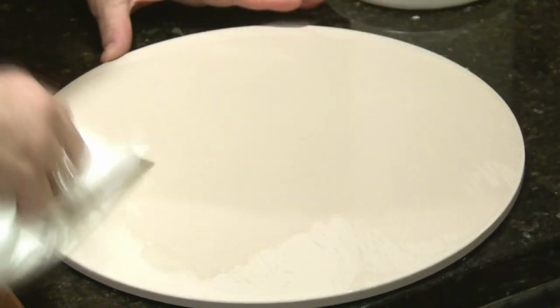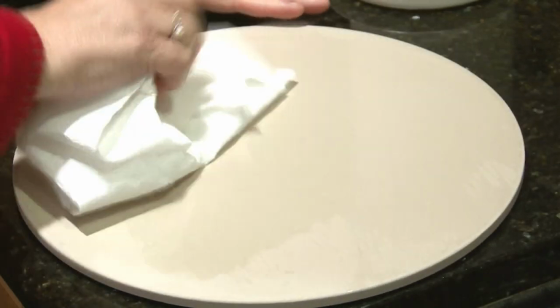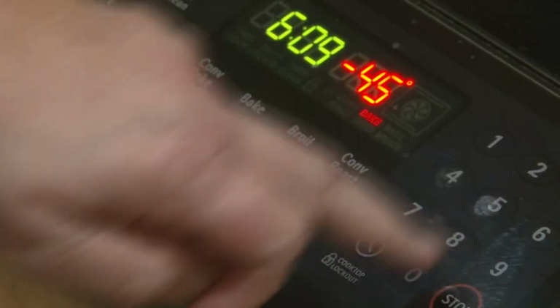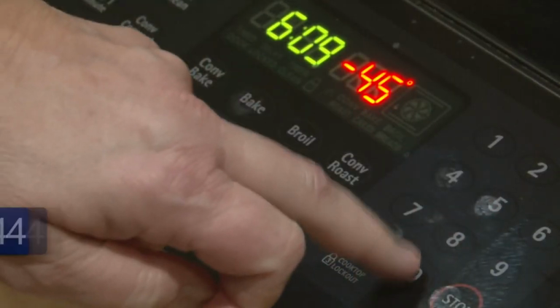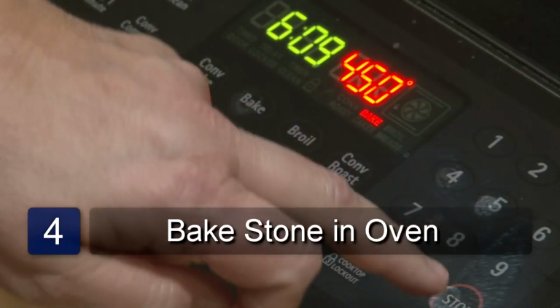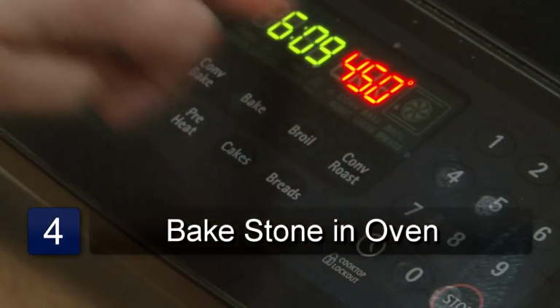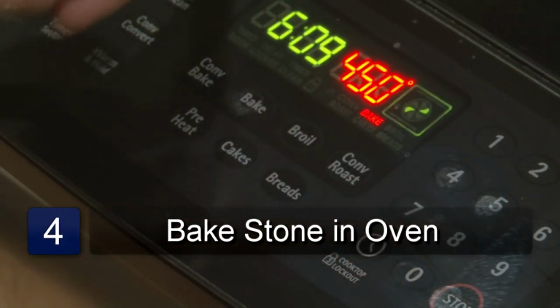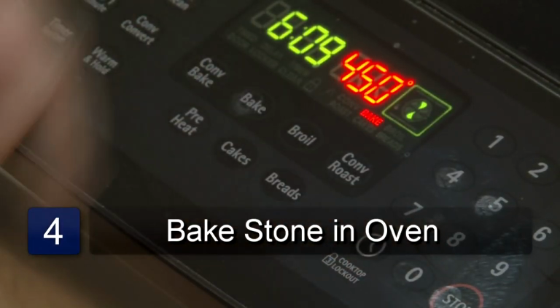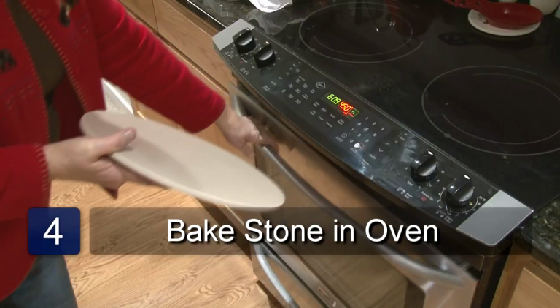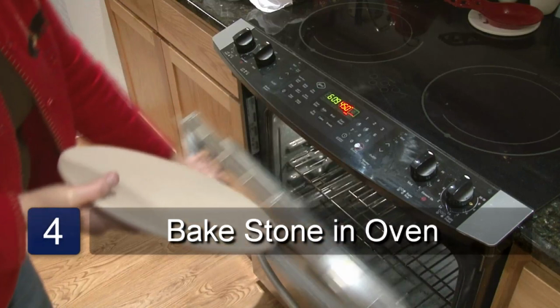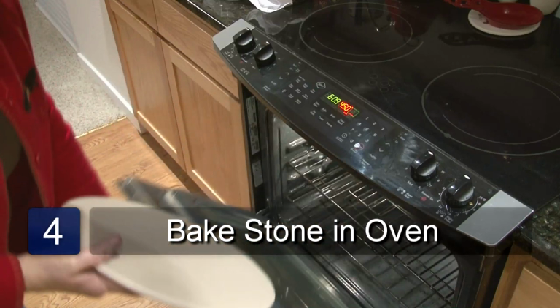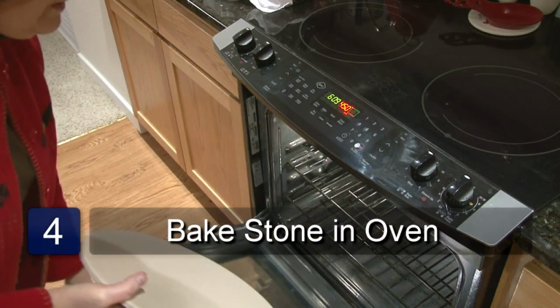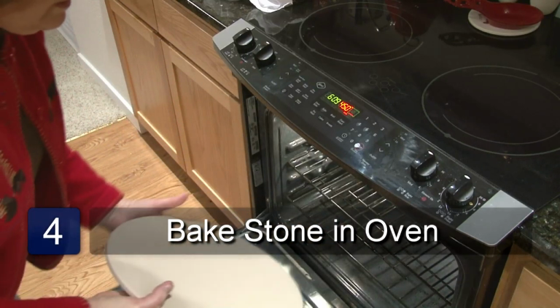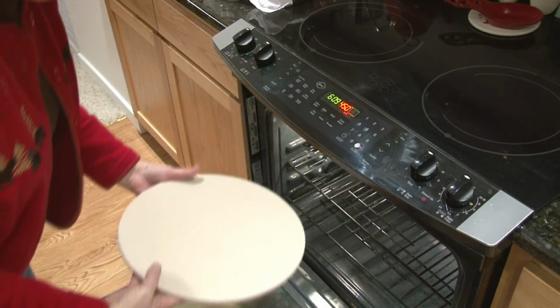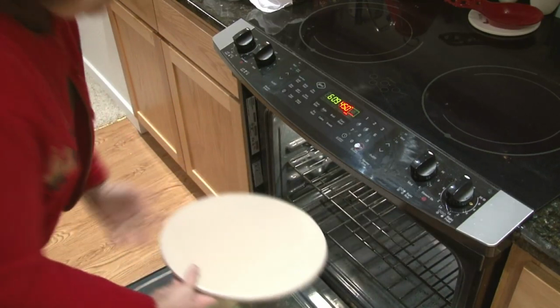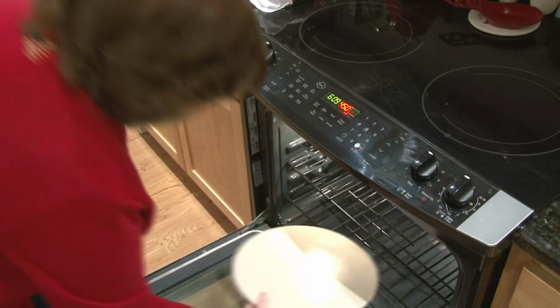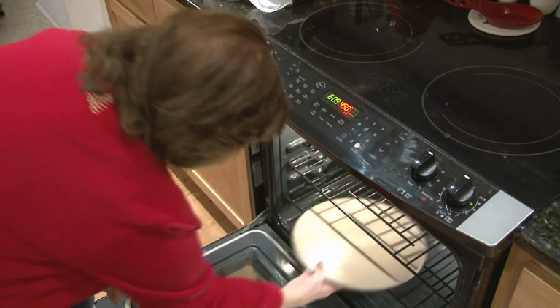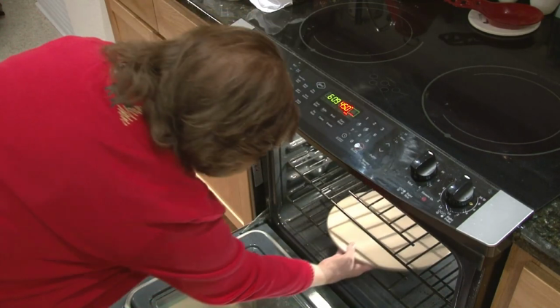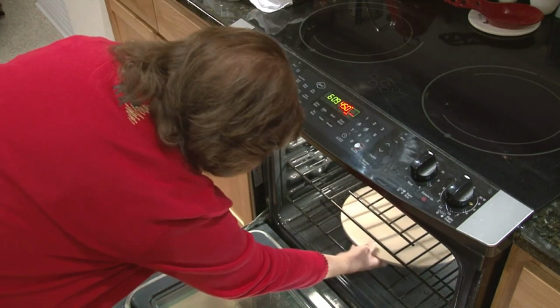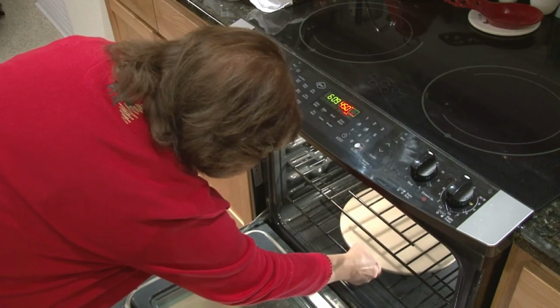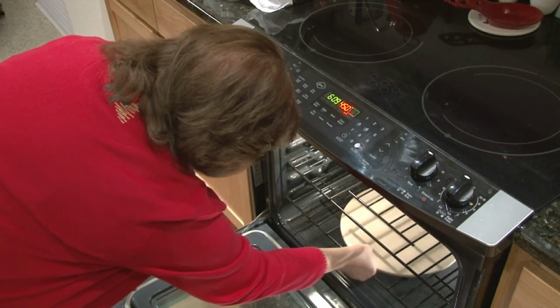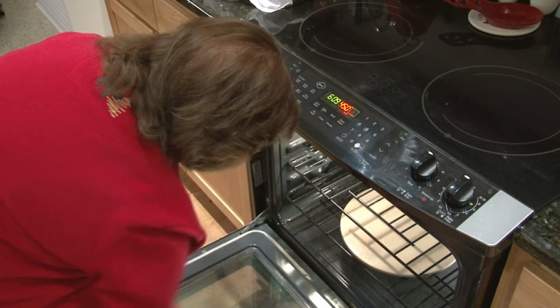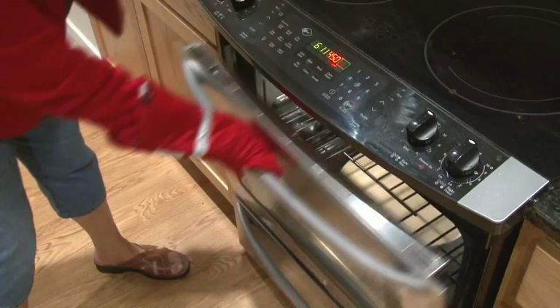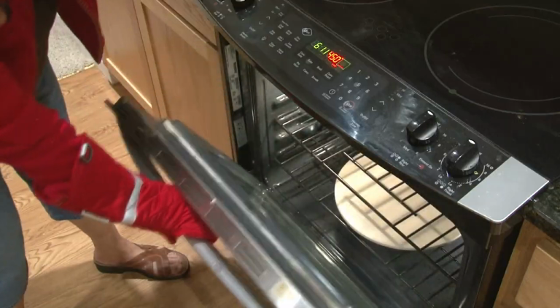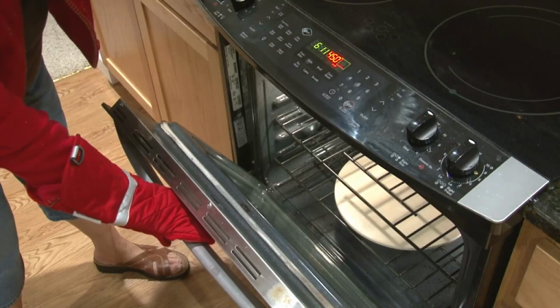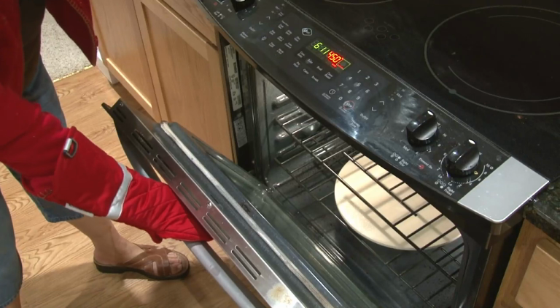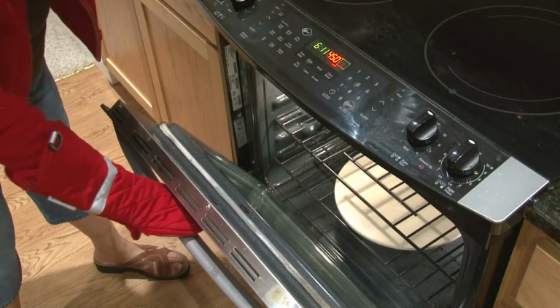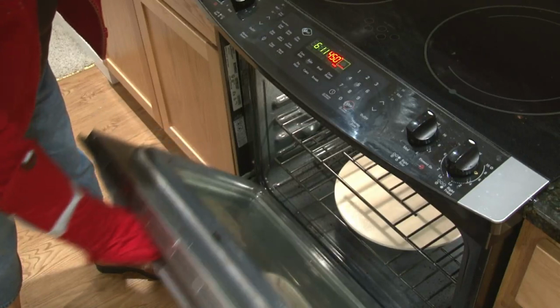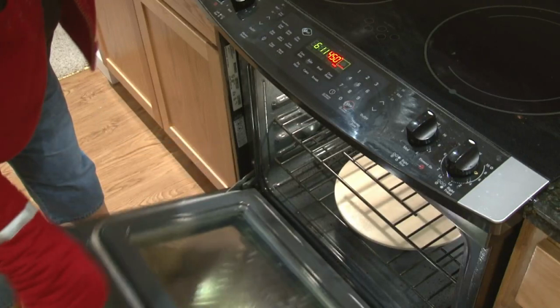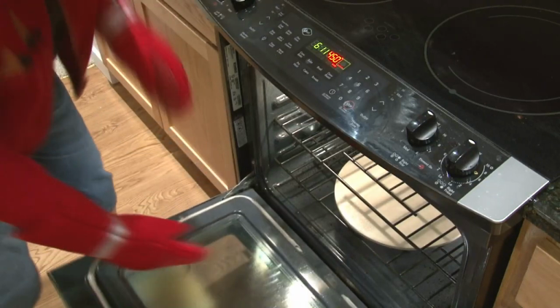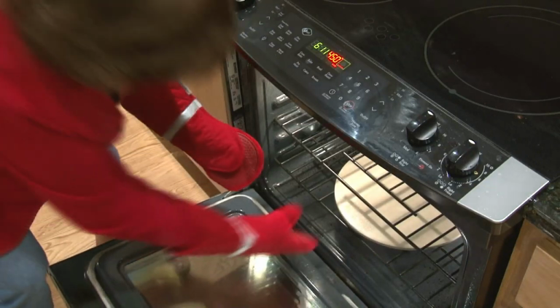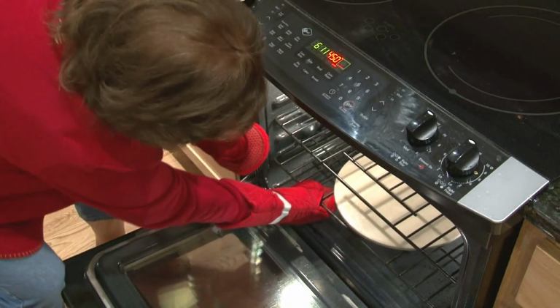Turn your oven on to 450 degrees. Place the pizza stone on the lower rack. Bake the pizza stone in the oven for 20 minutes. Then turn off the heat and let the stone sit in the oven until it comes to room temperature.